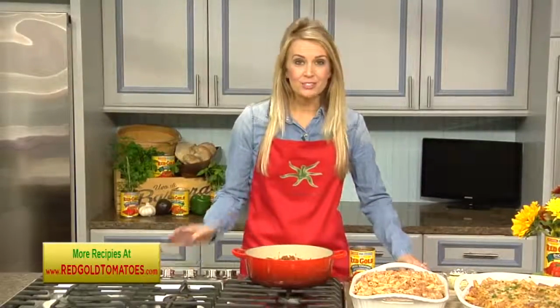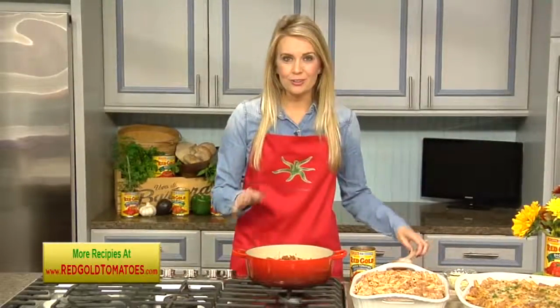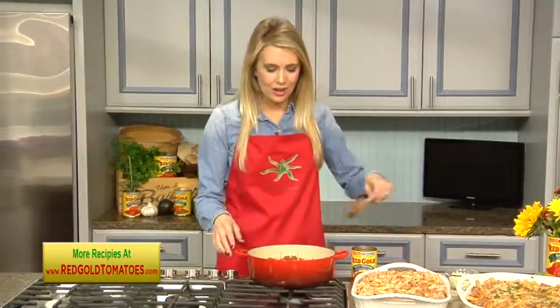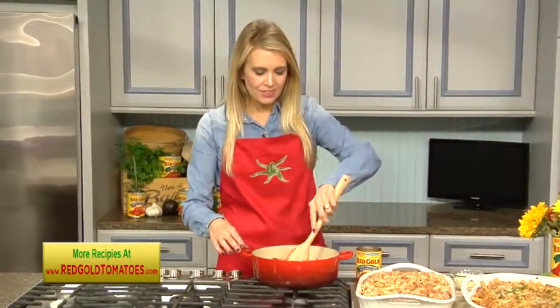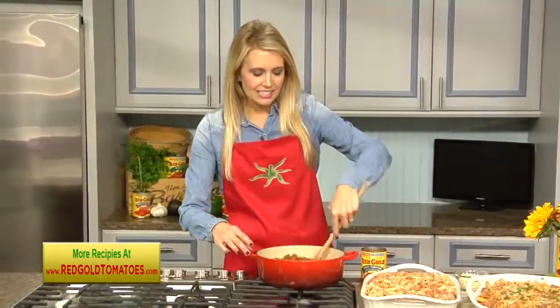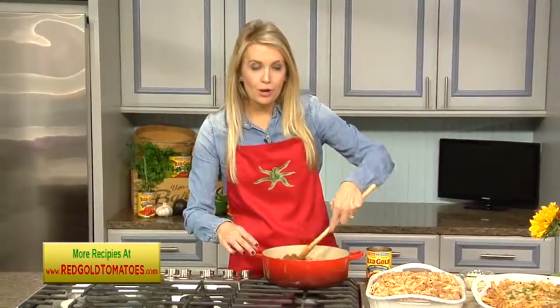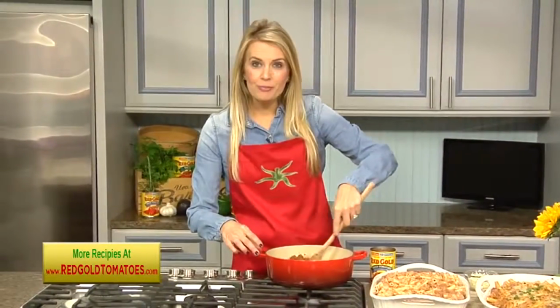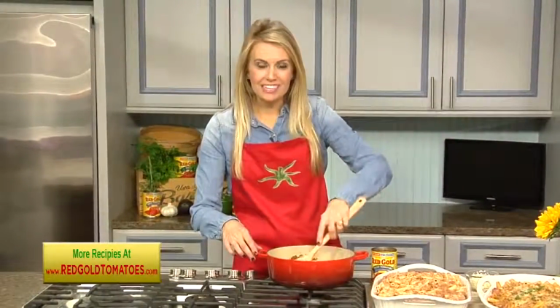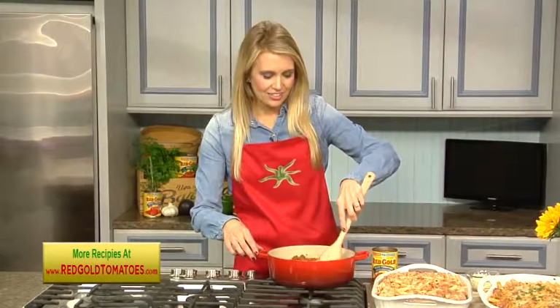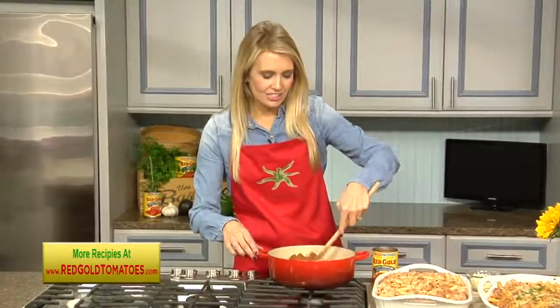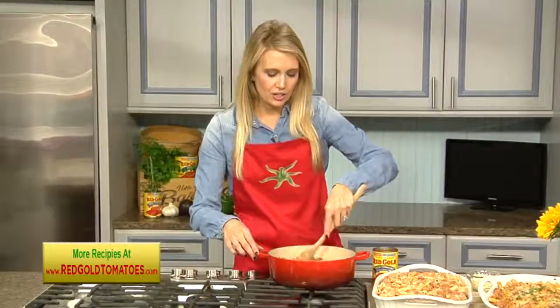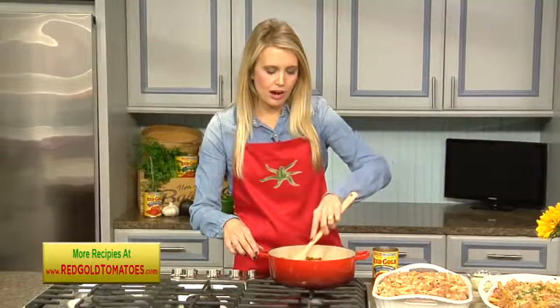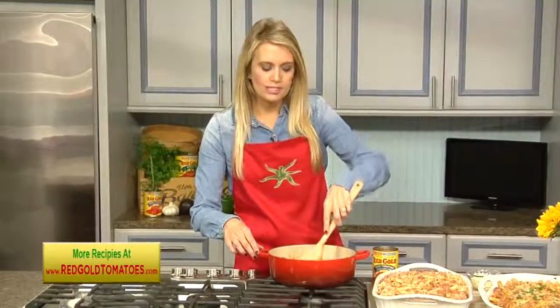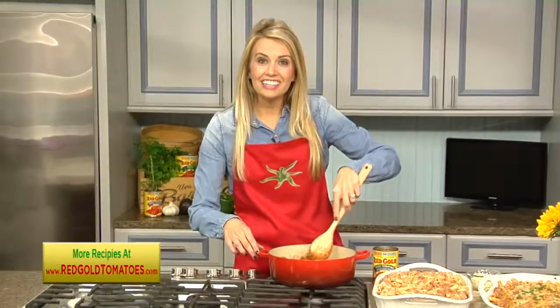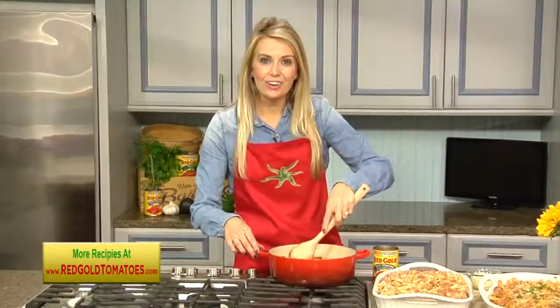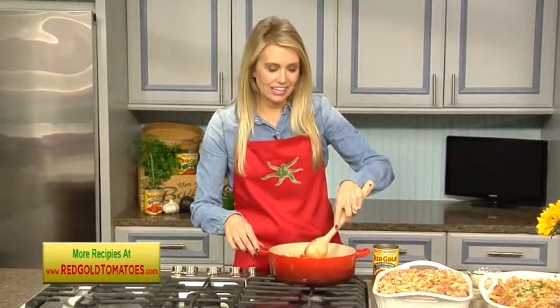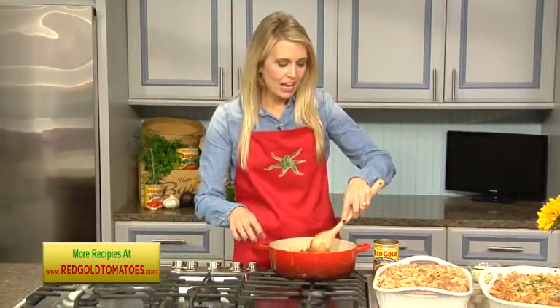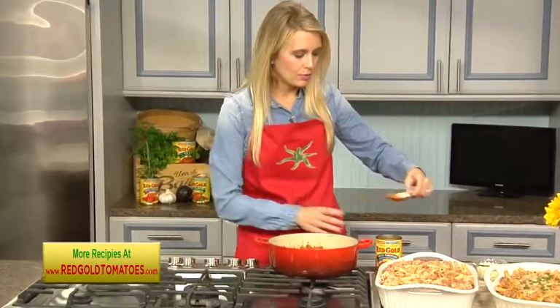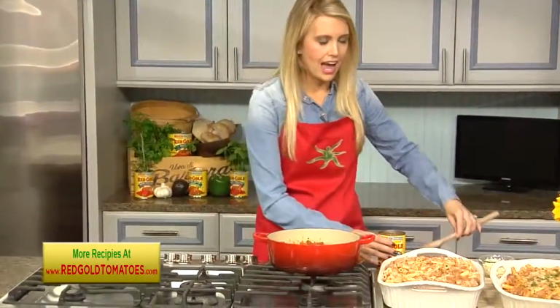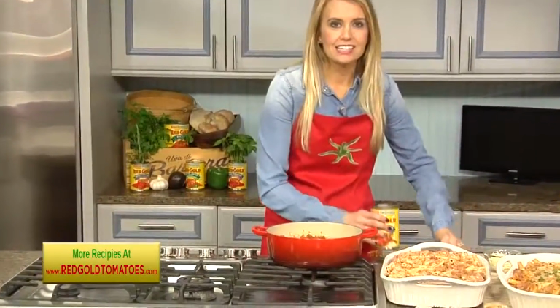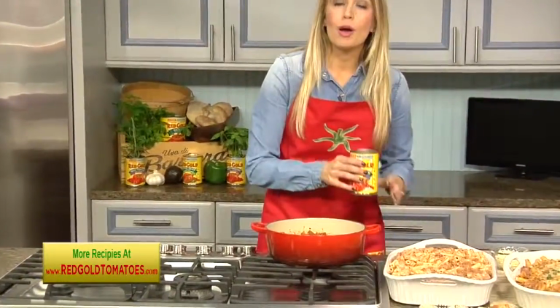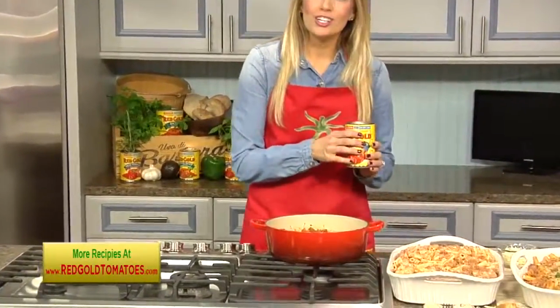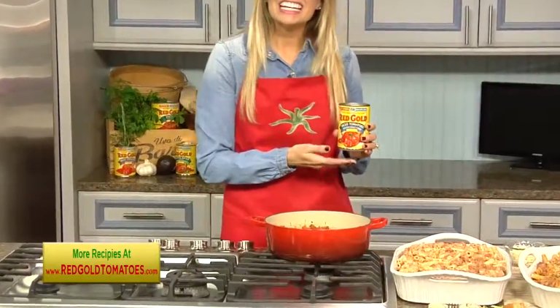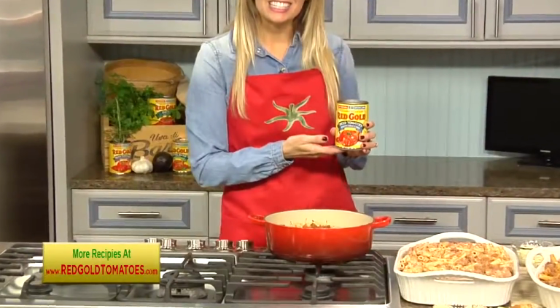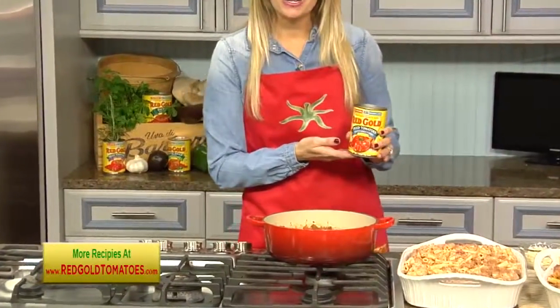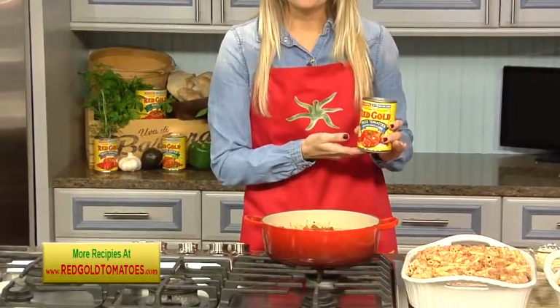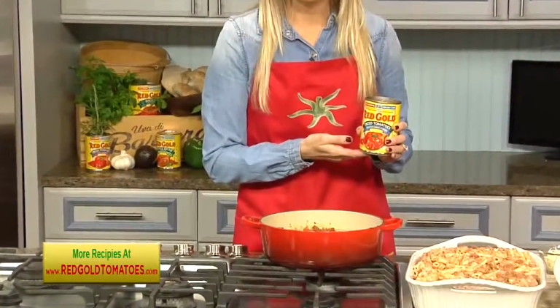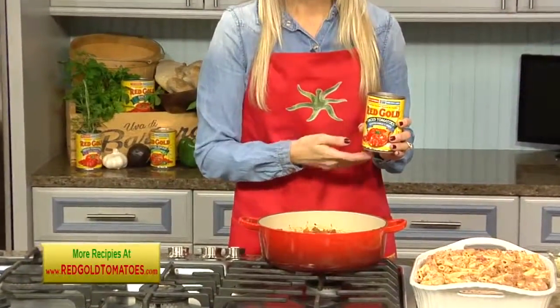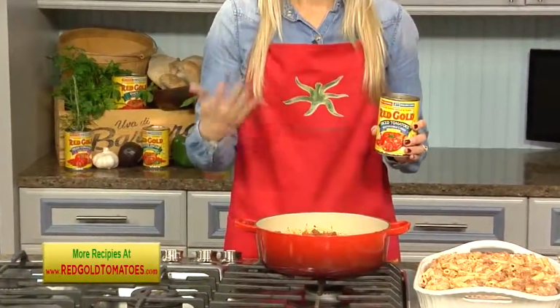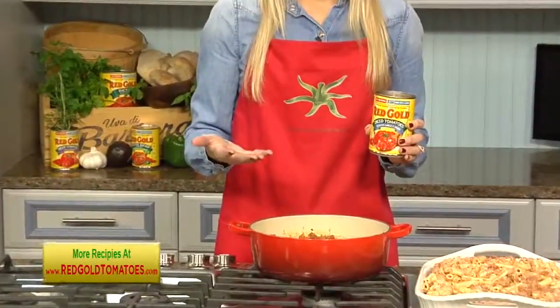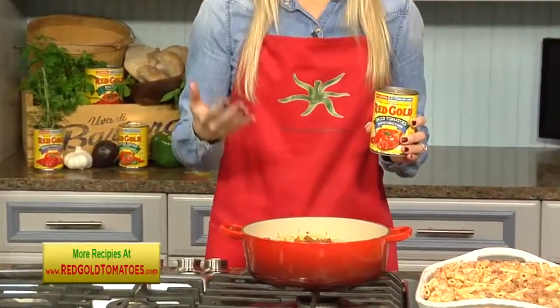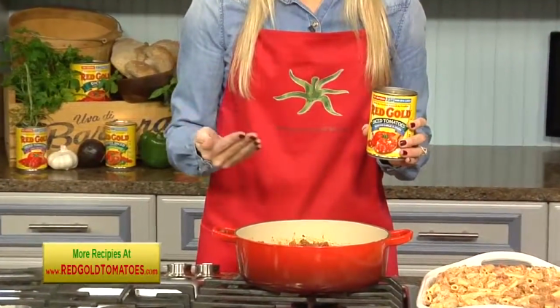So let's start with the sauce. It's some ground beef and Italian sausage that you're going to brown with some onion and garlic. And then we're going to add in some crushed and diced tomatoes from Red Gold. Quality ingredients are key.